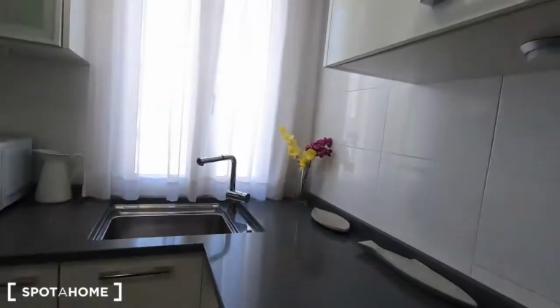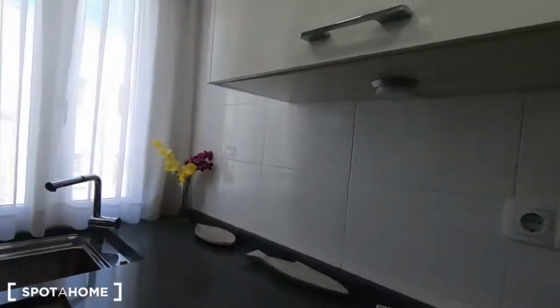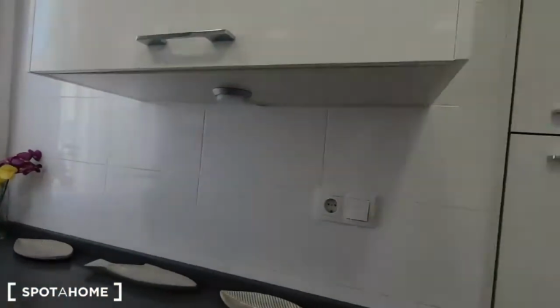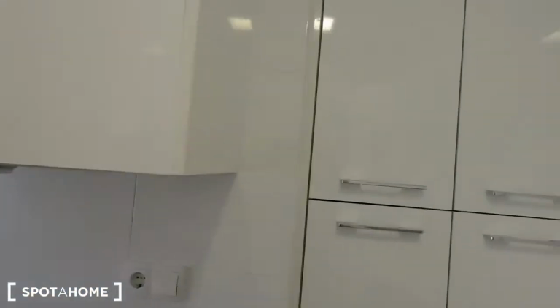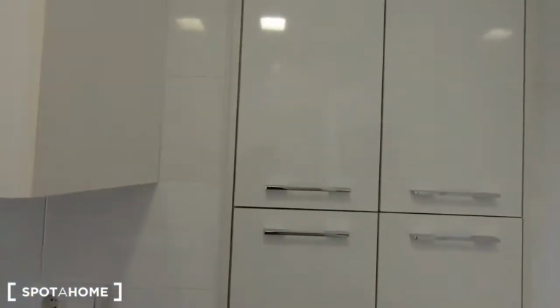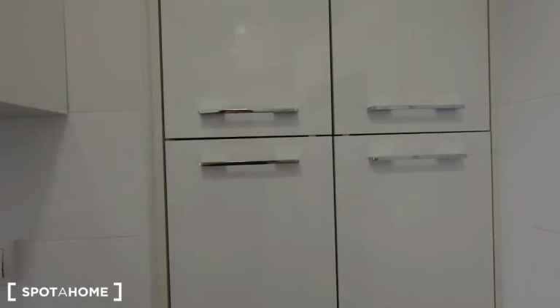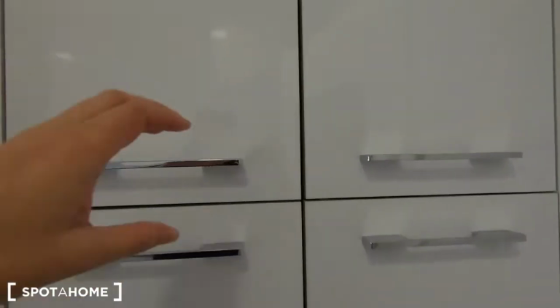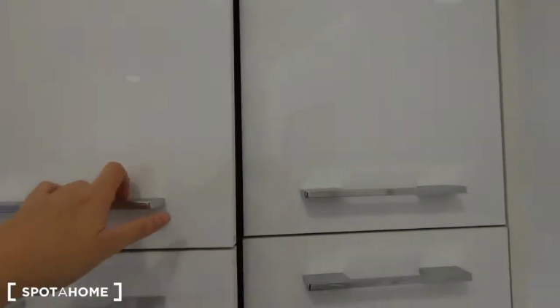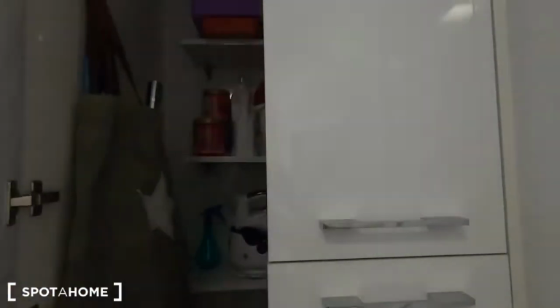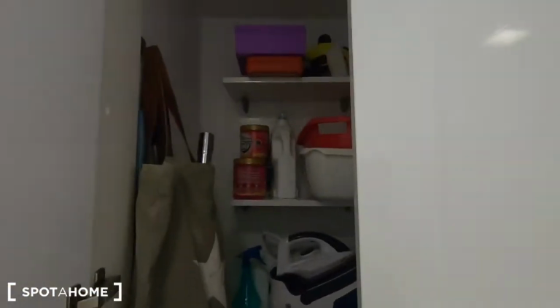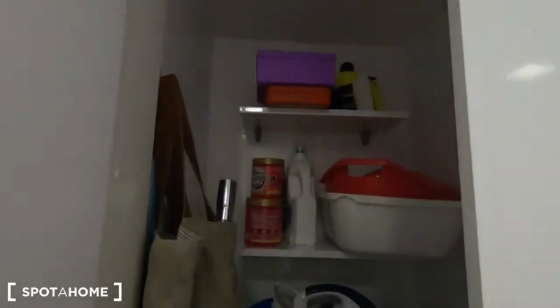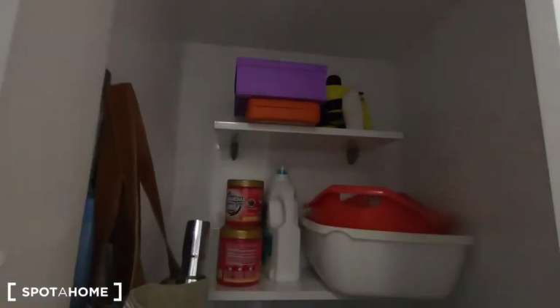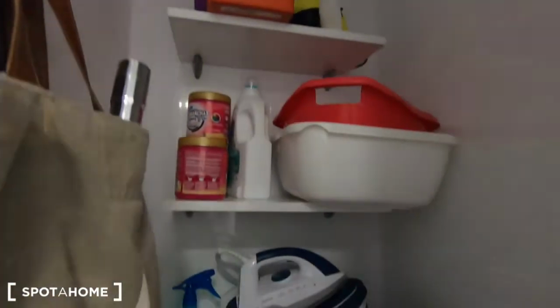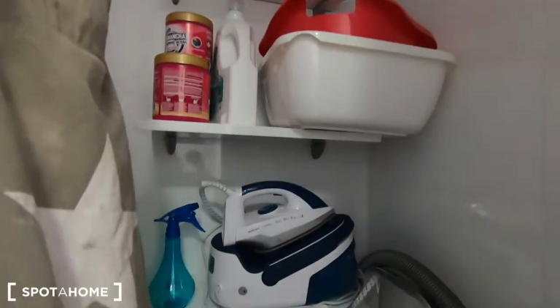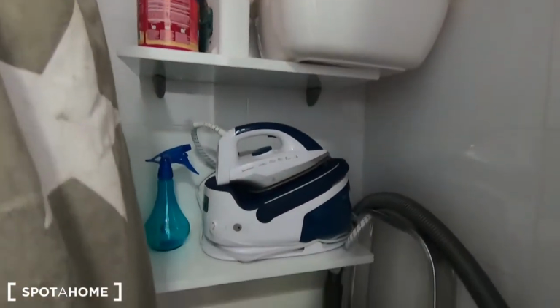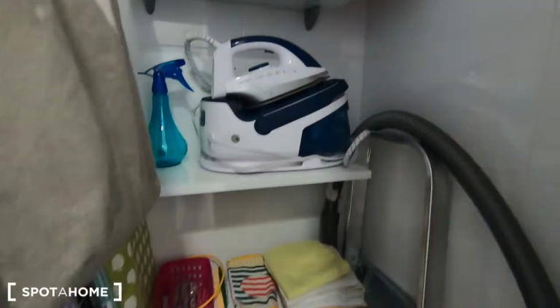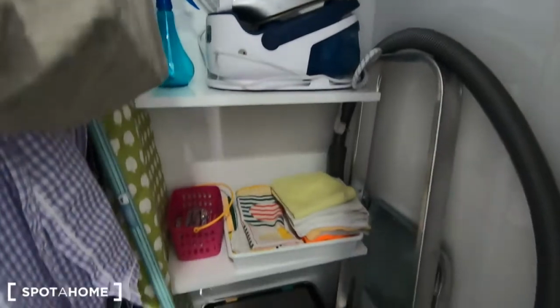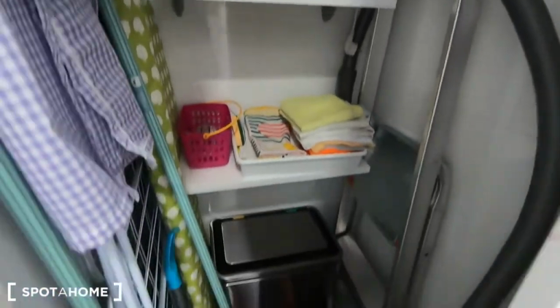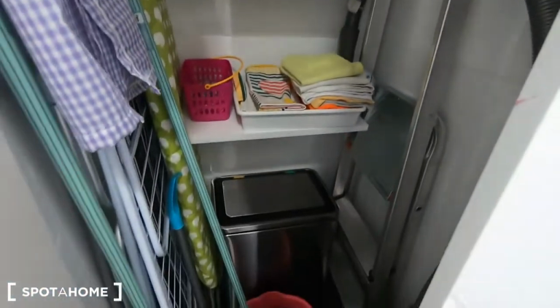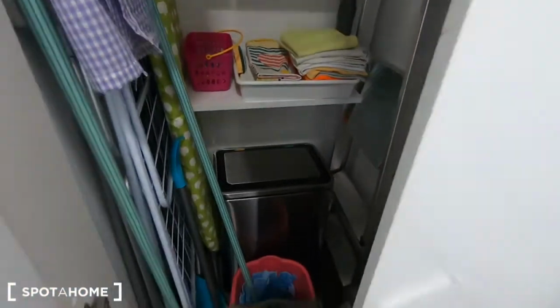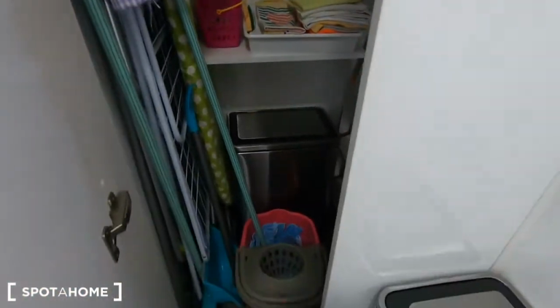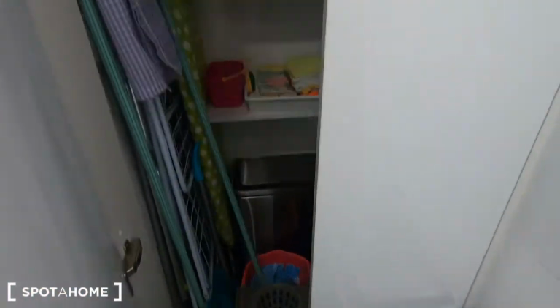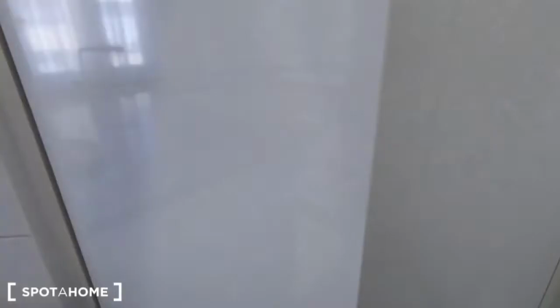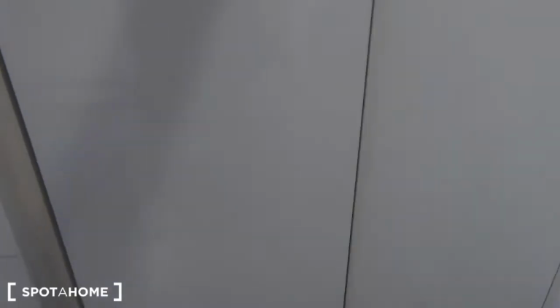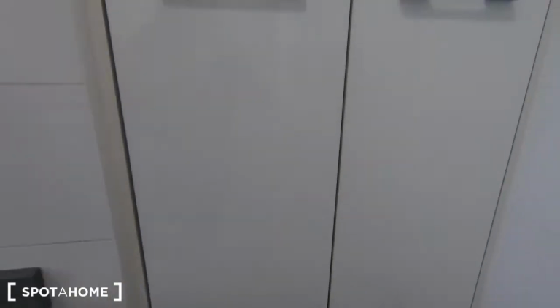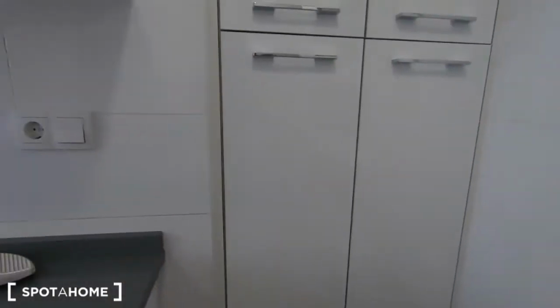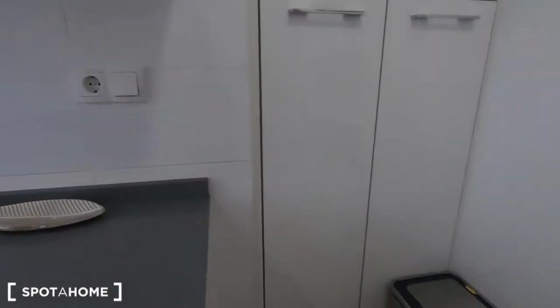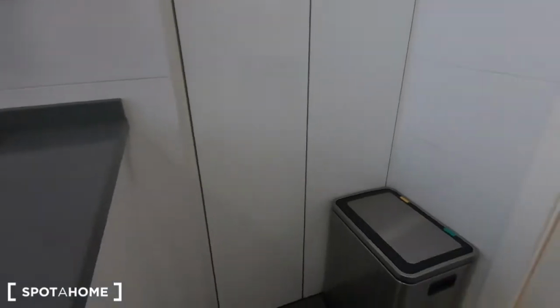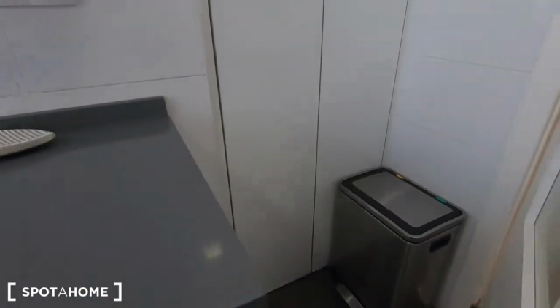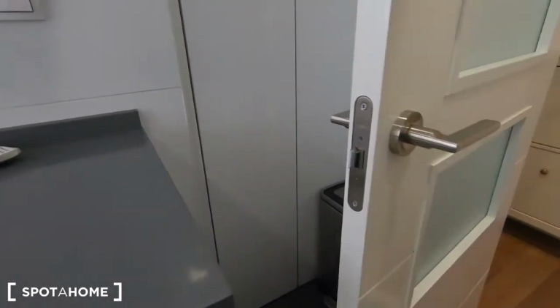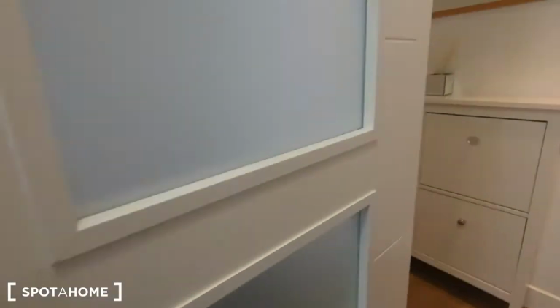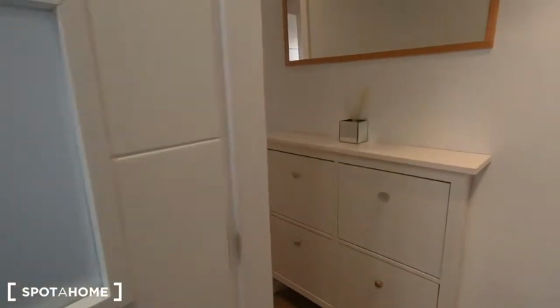And behind the door we find this kitchen cabinet with the iron, iron board, some space to keep all the cleaning stuff and the rice in there.